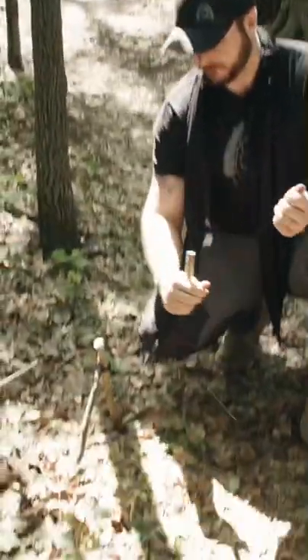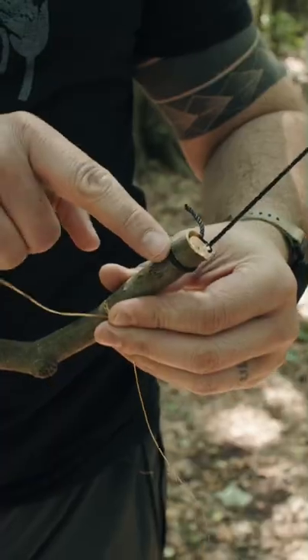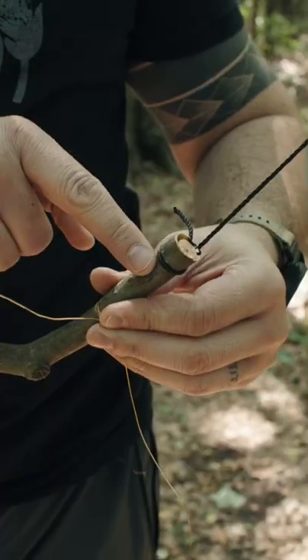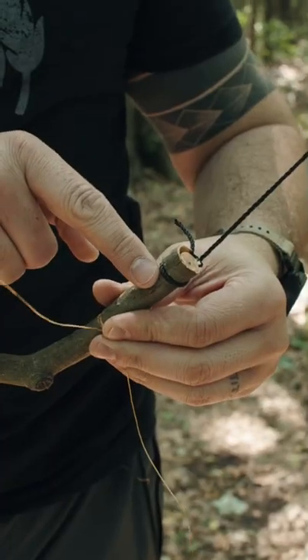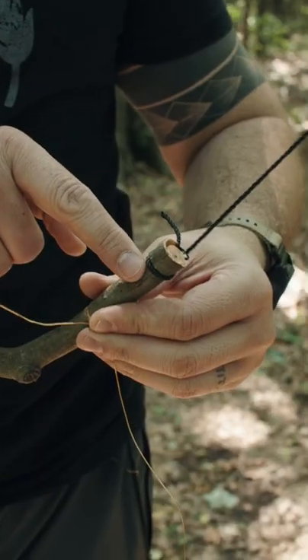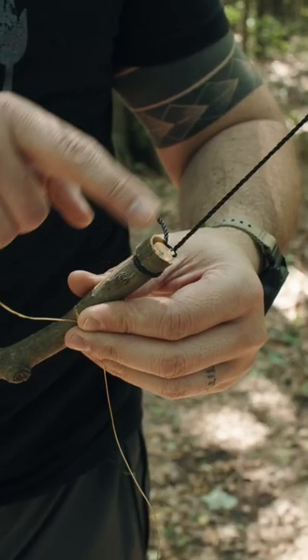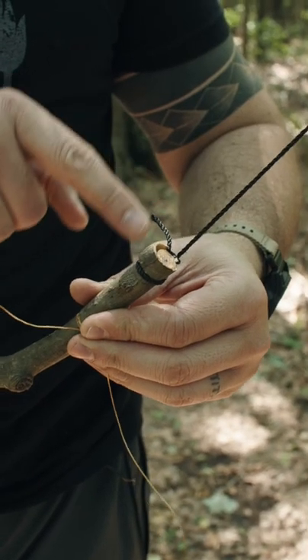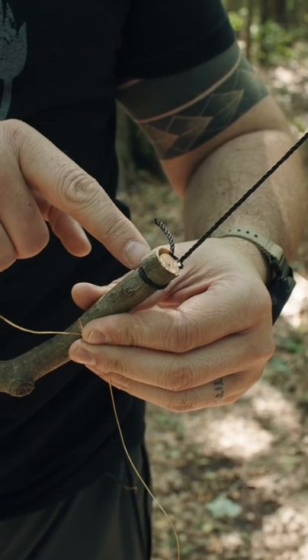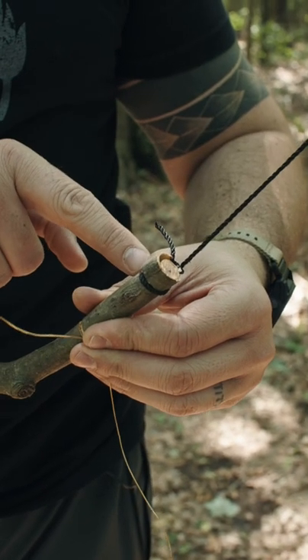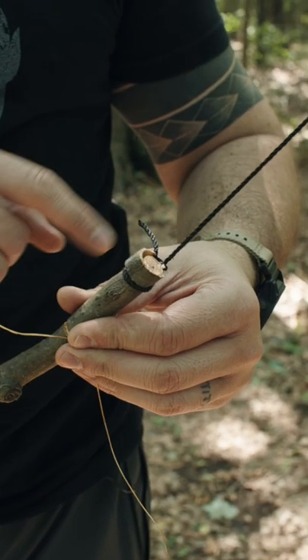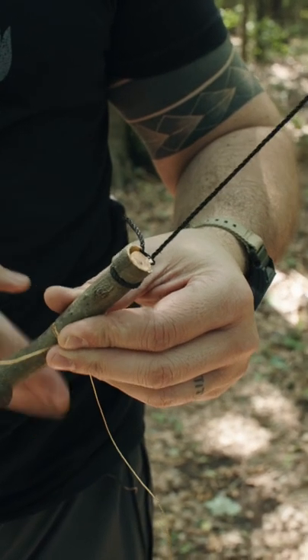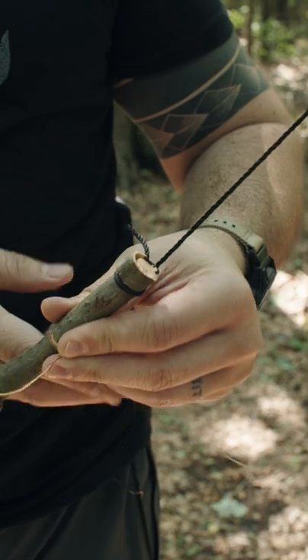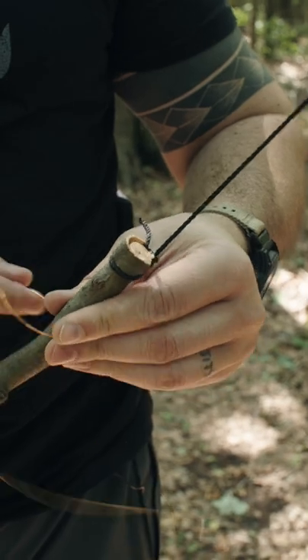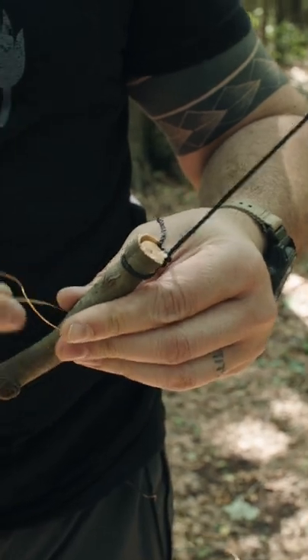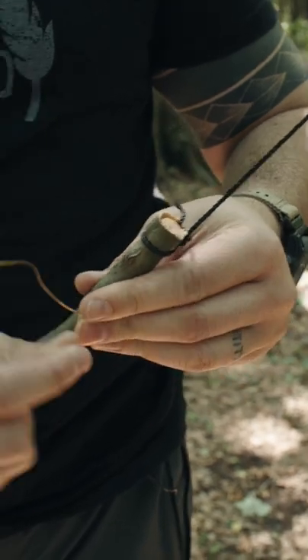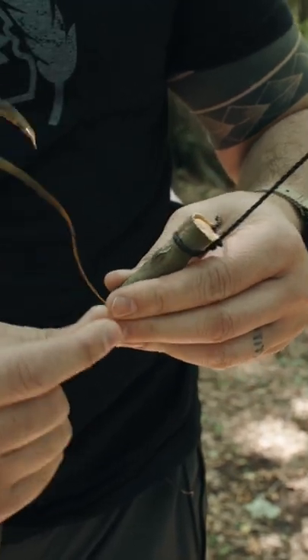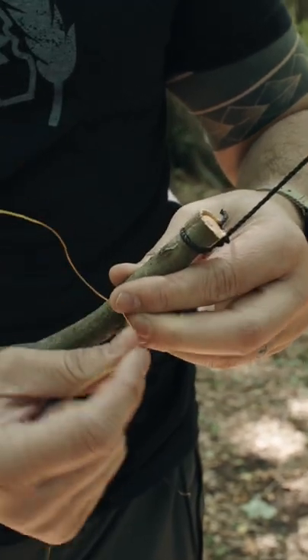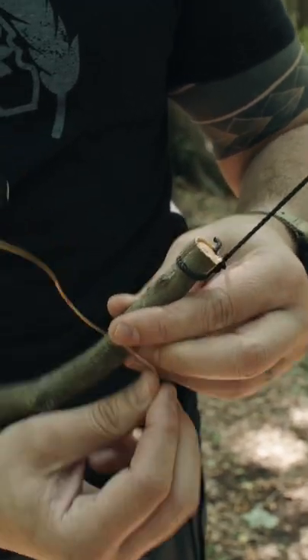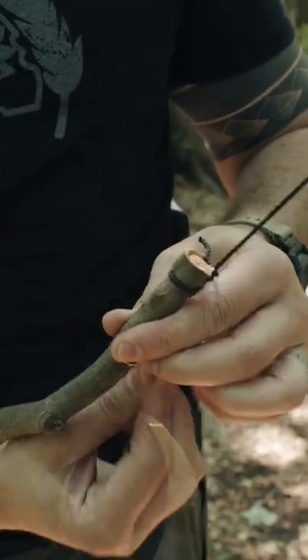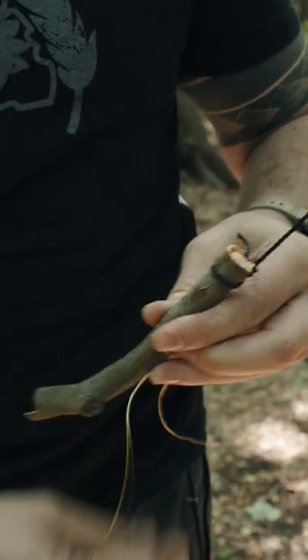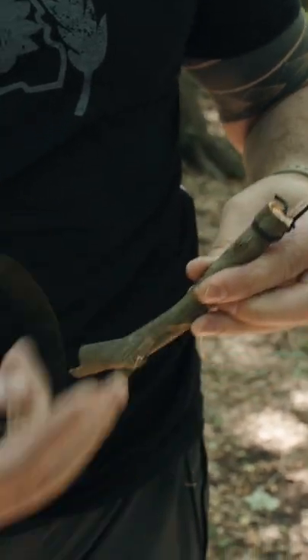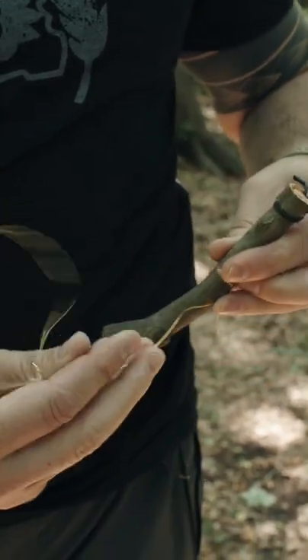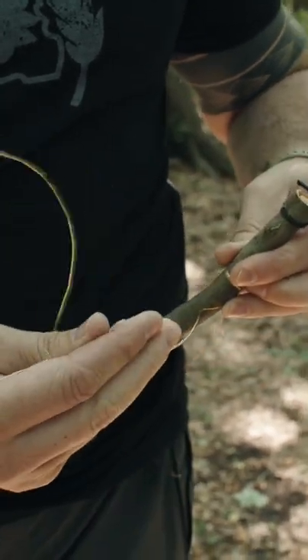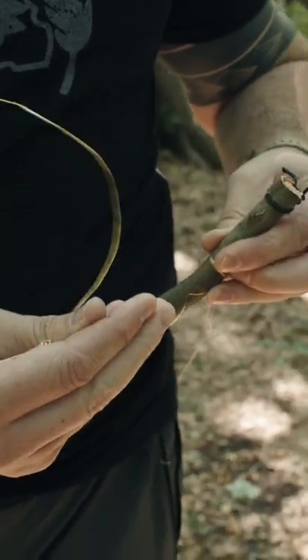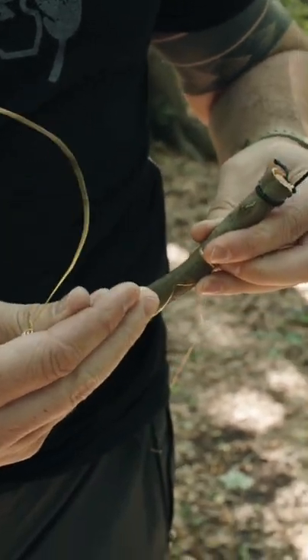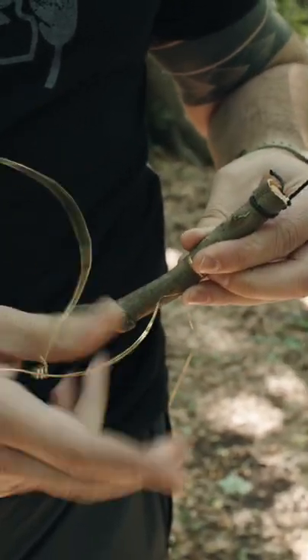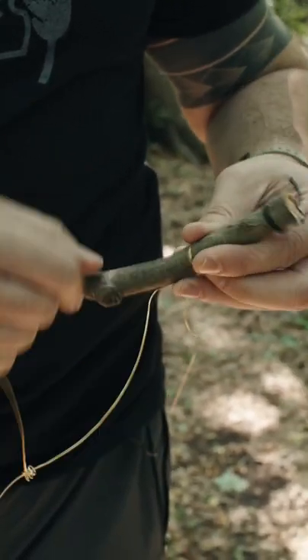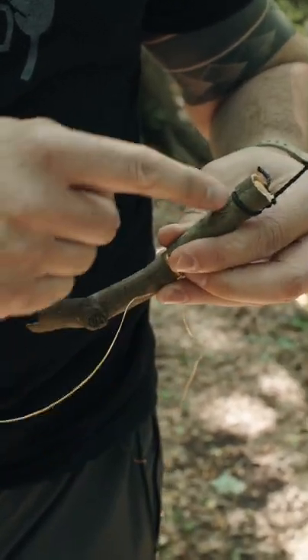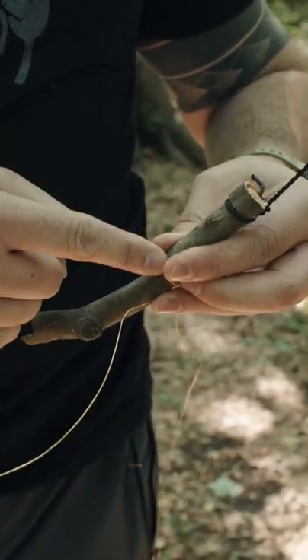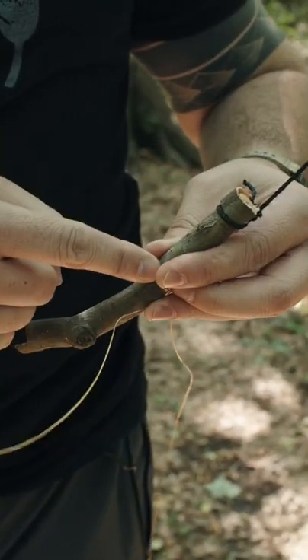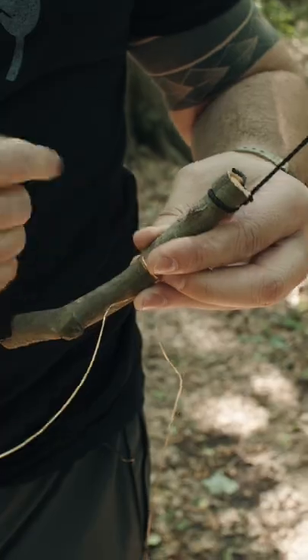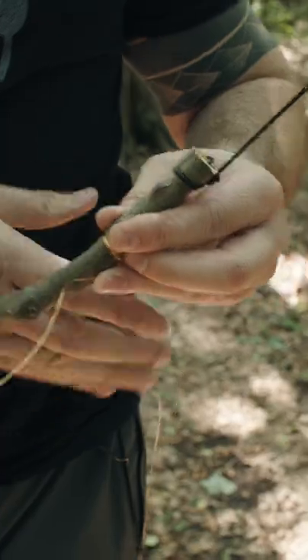So we have our cordage tied off to the toggle stick at the top, and now we're going to place our snare wire with our snare loop just about an inch down.